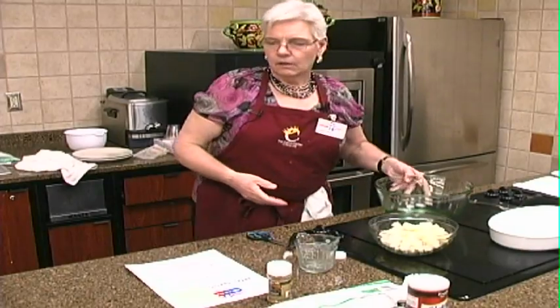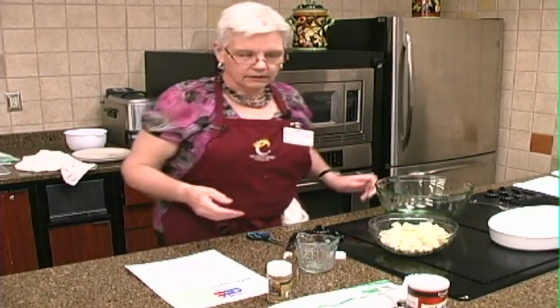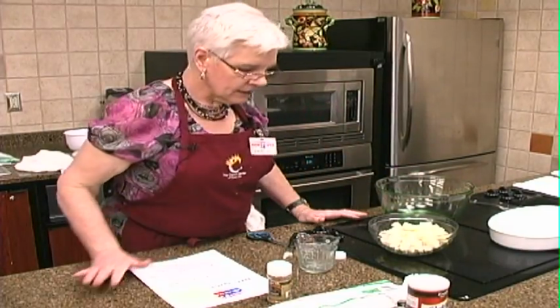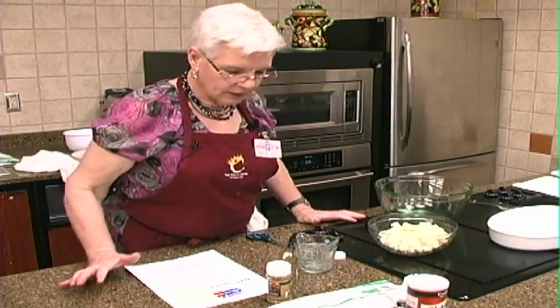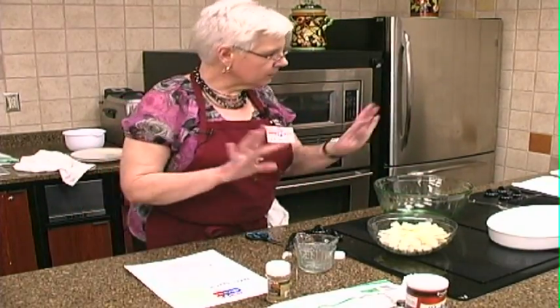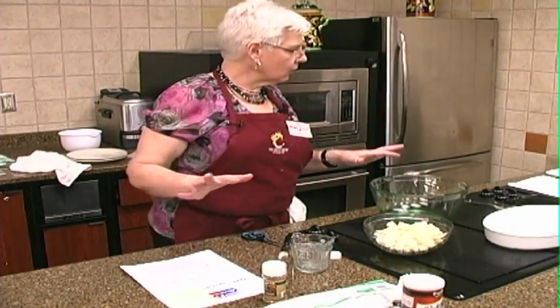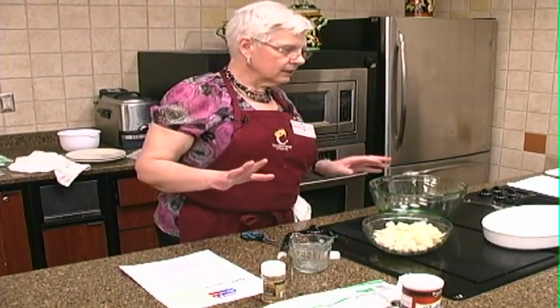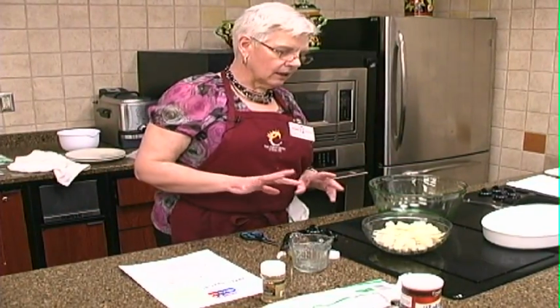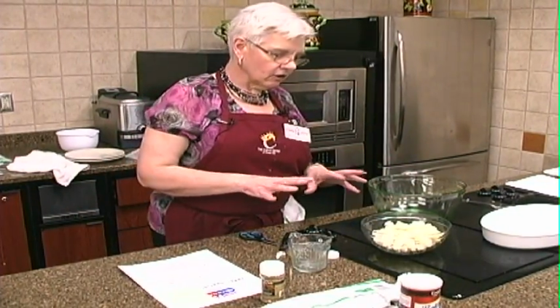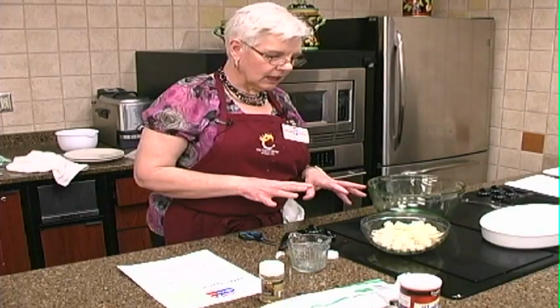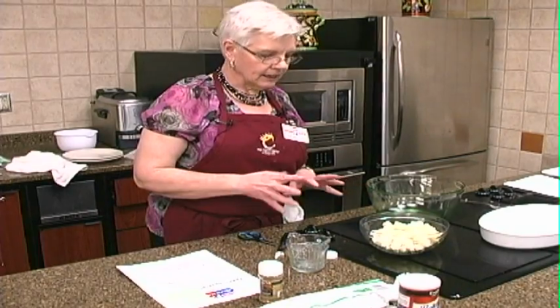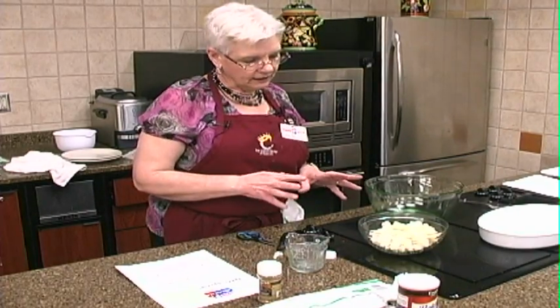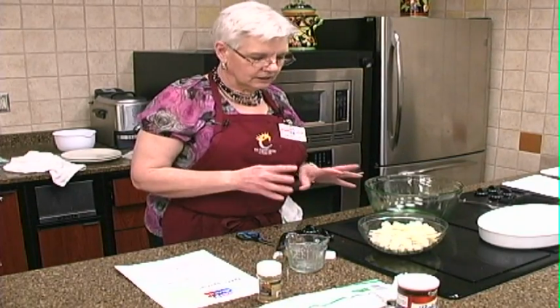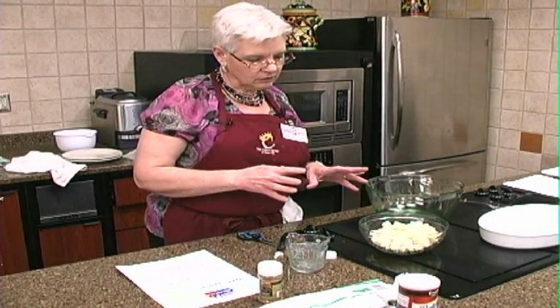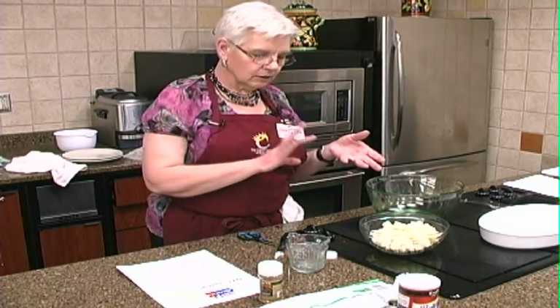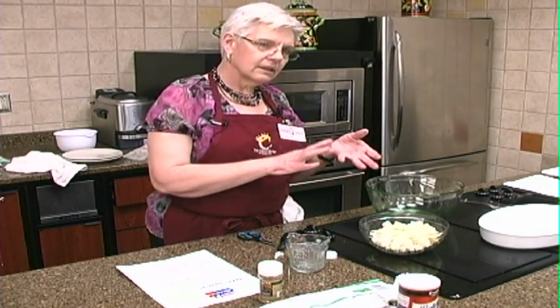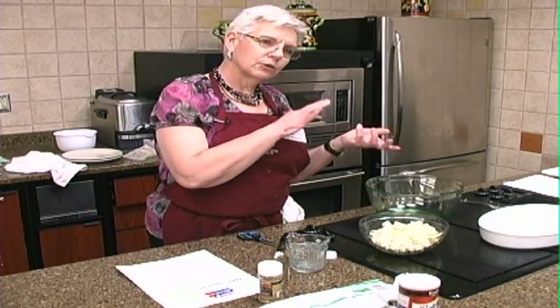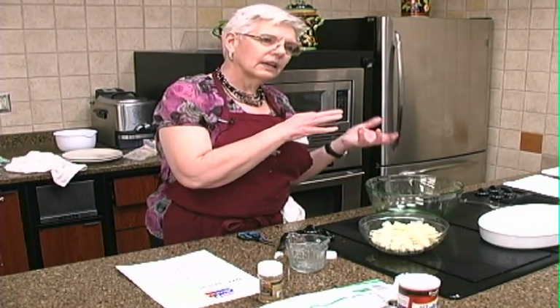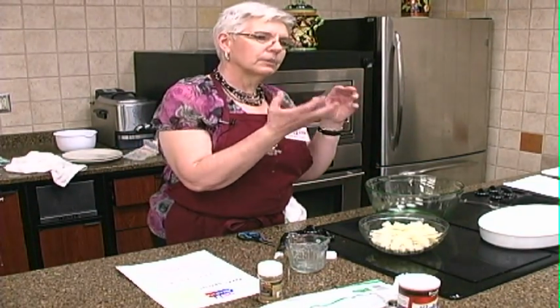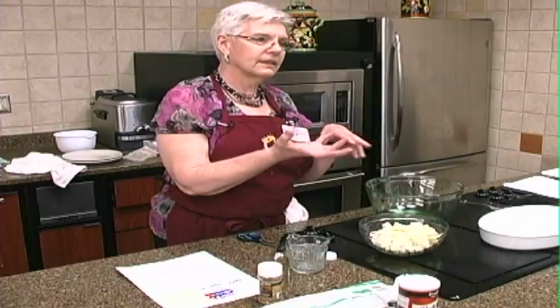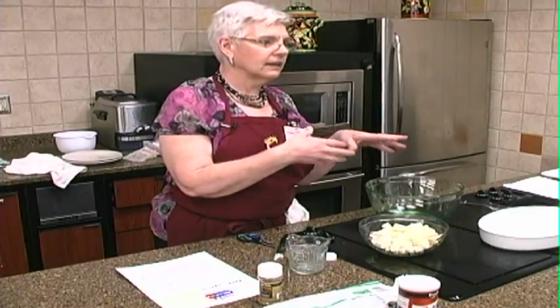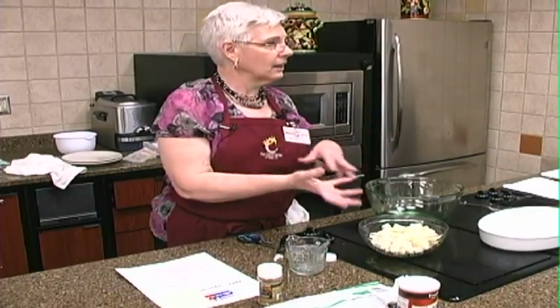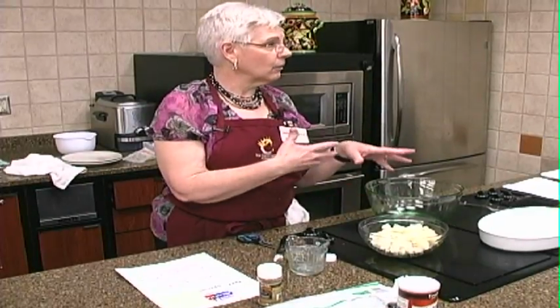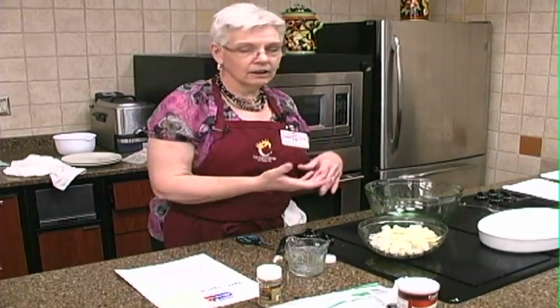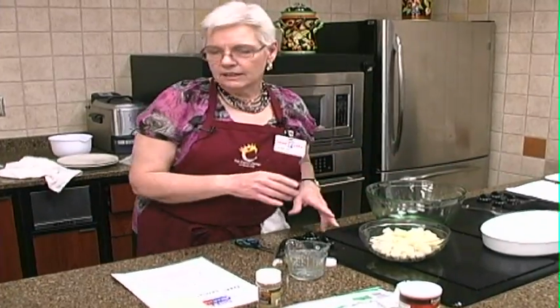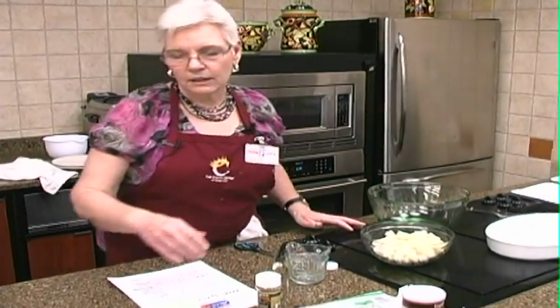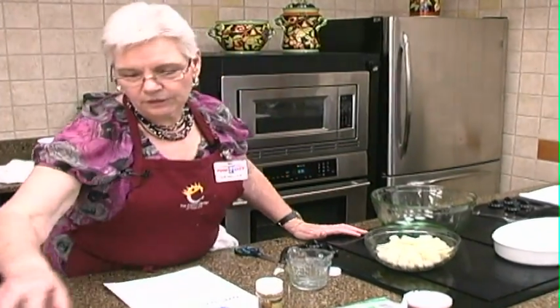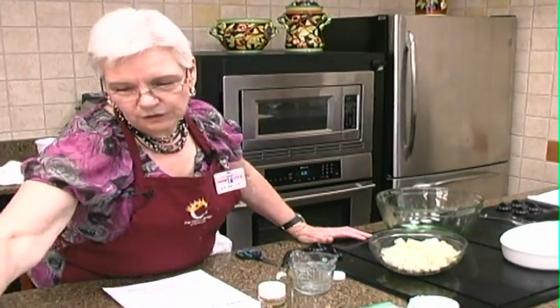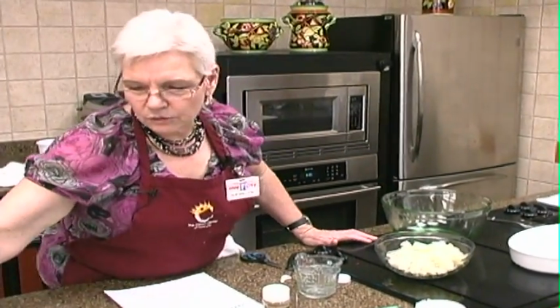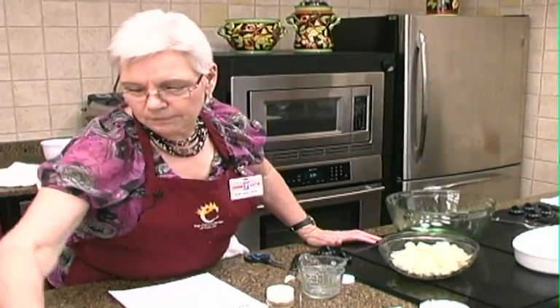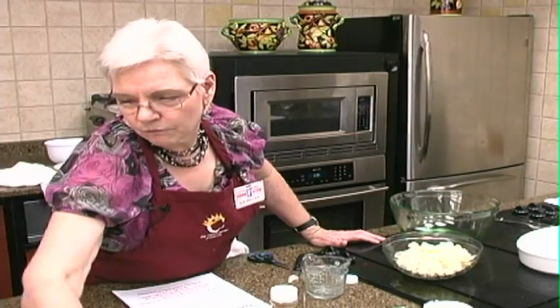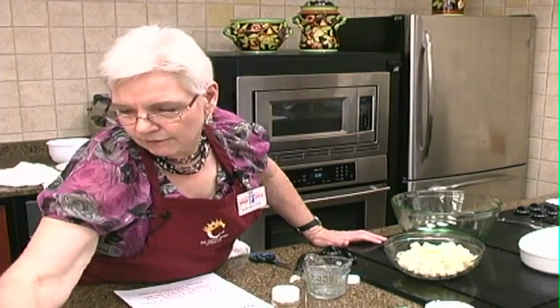So on this one, simple ingredients — I think you're gonna like it. It's just a little bit different but yet it's got the cauliflower in there. Something a little bit different to use for cauliflower.